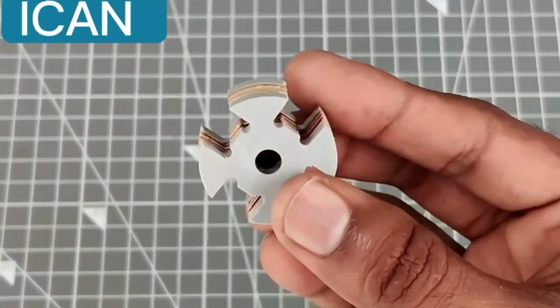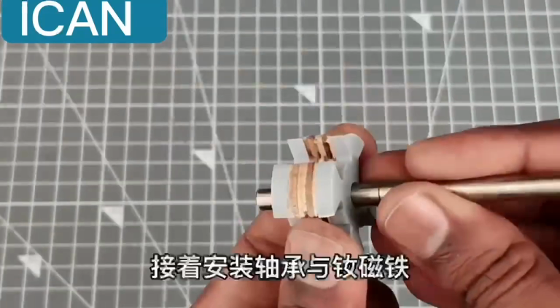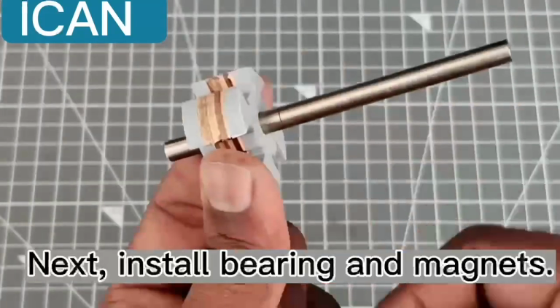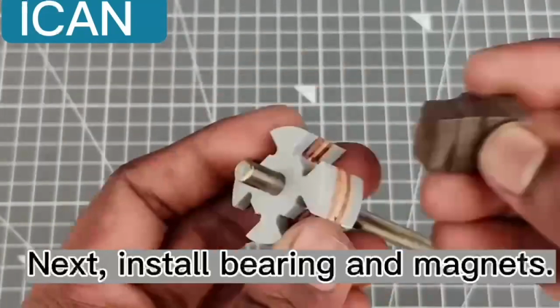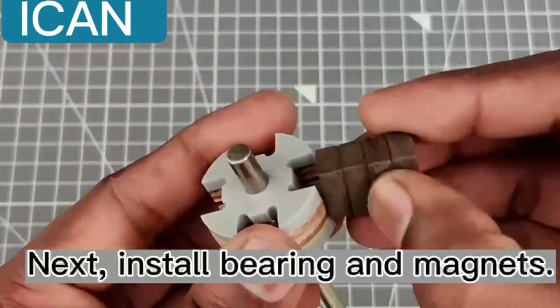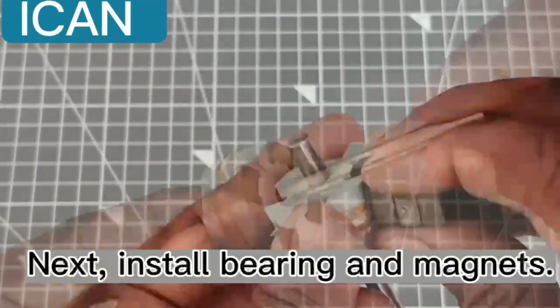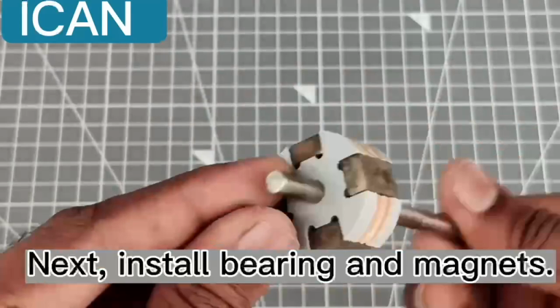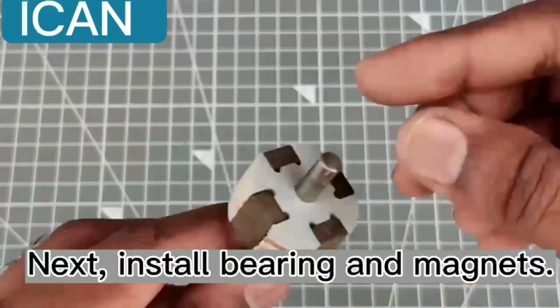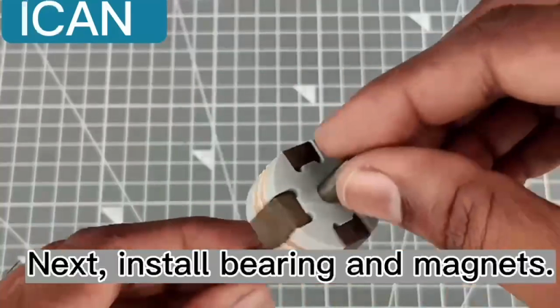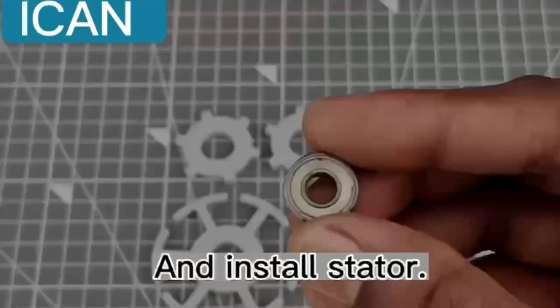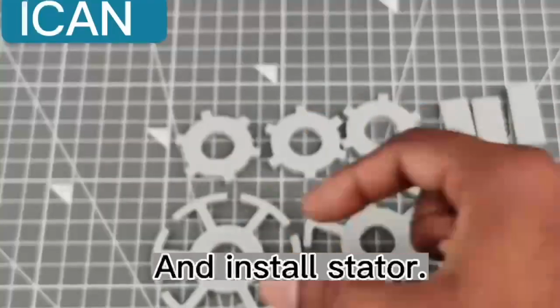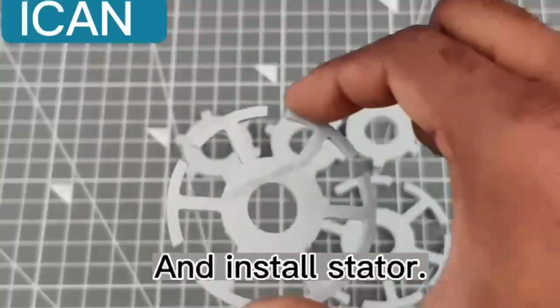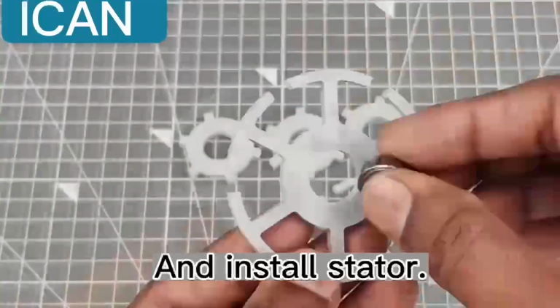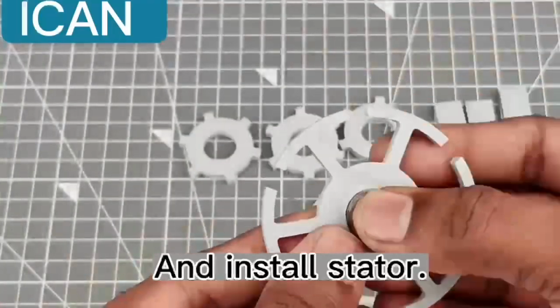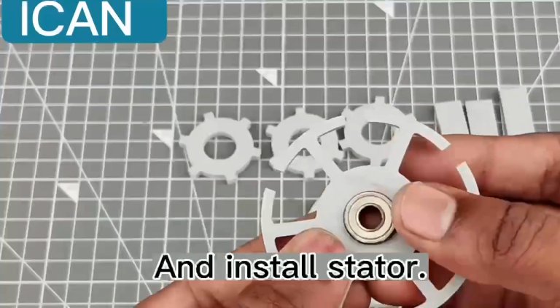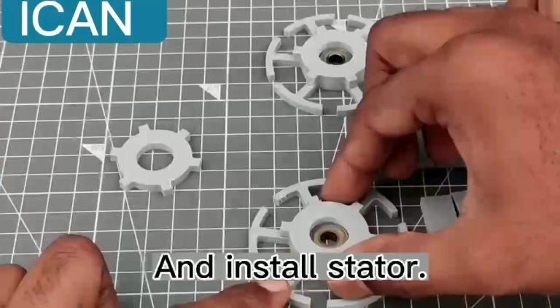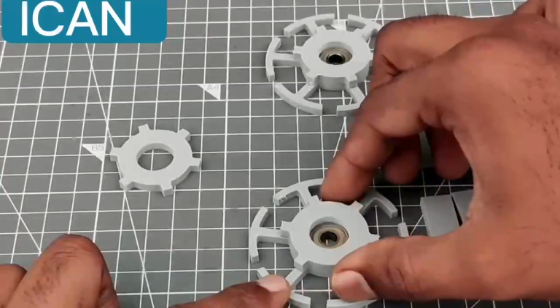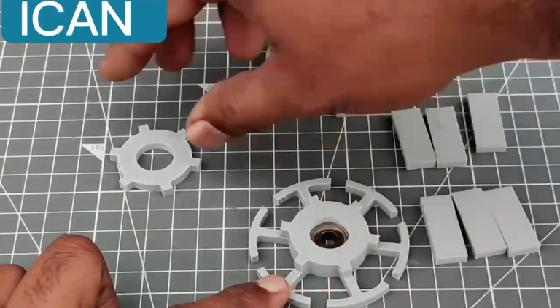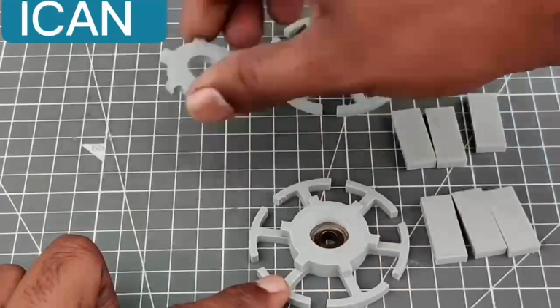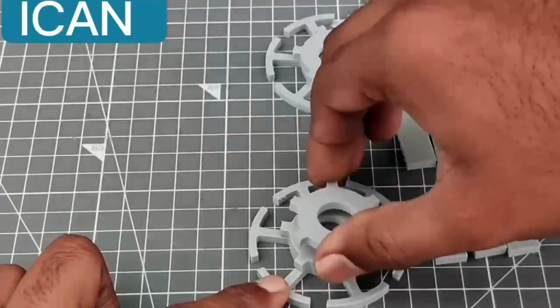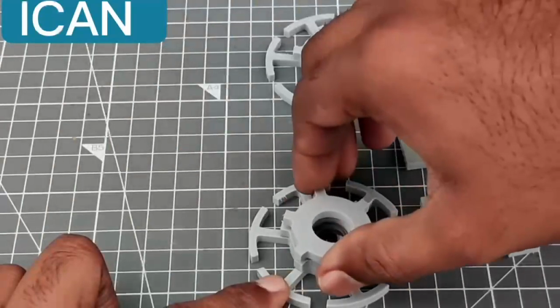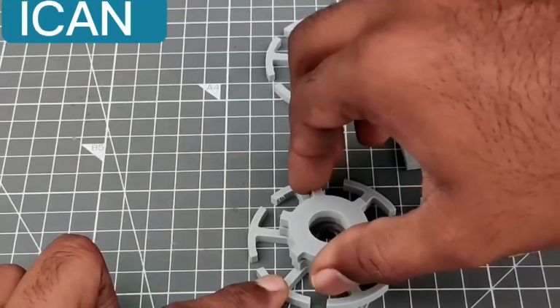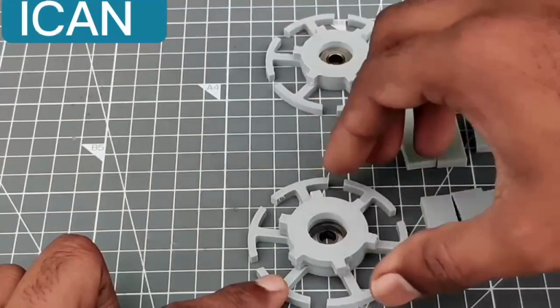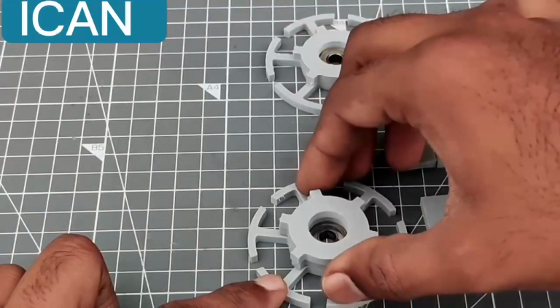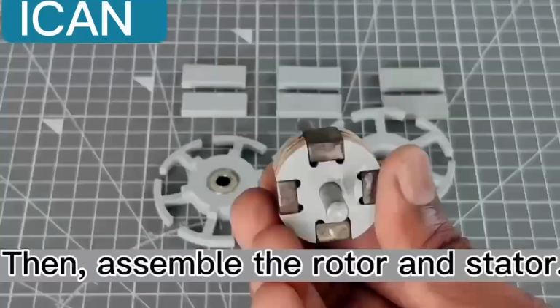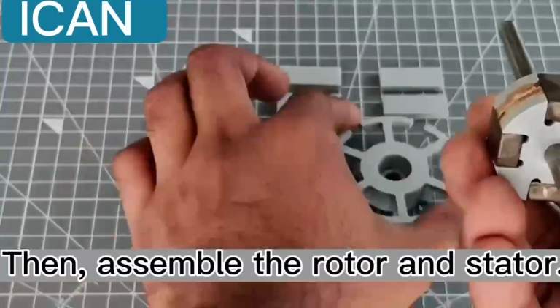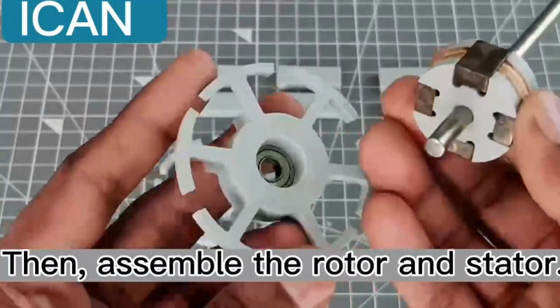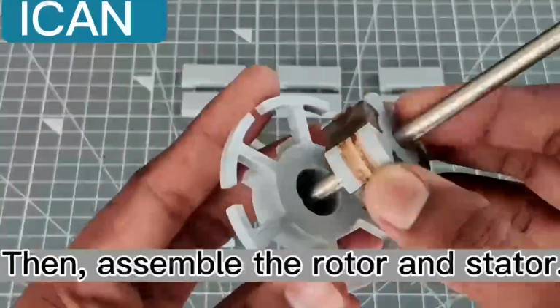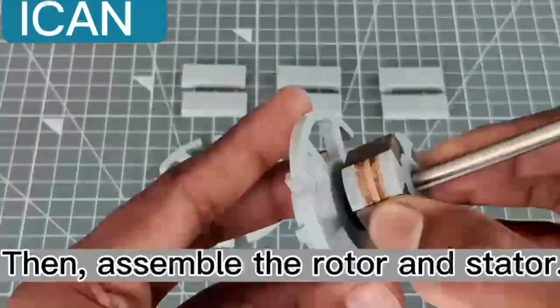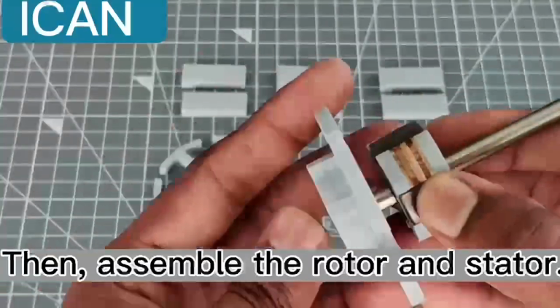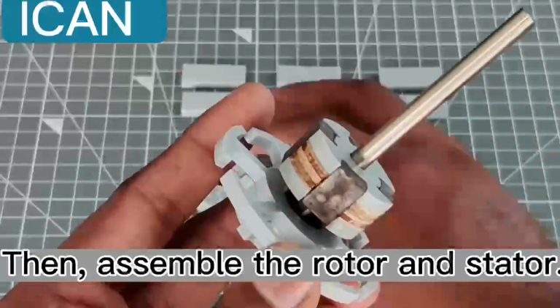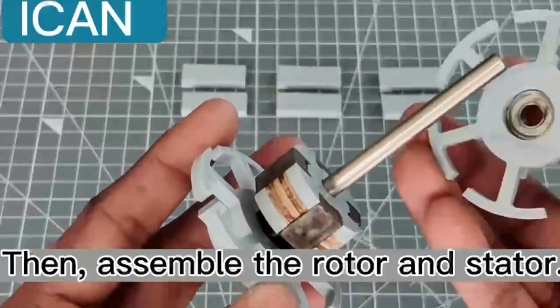Next, install the bearing and magnets. Then install the stator, and assemble the rotor and stator together.